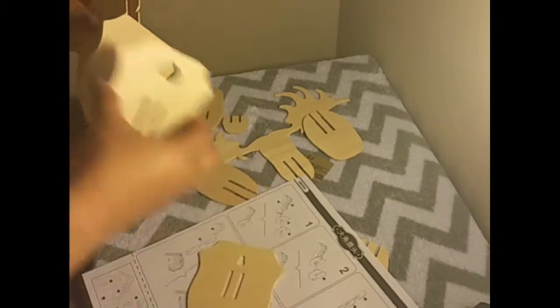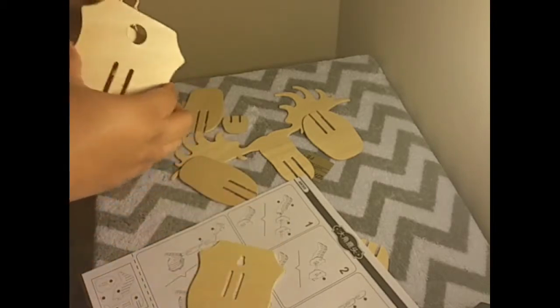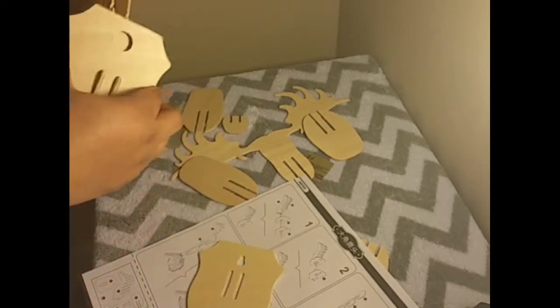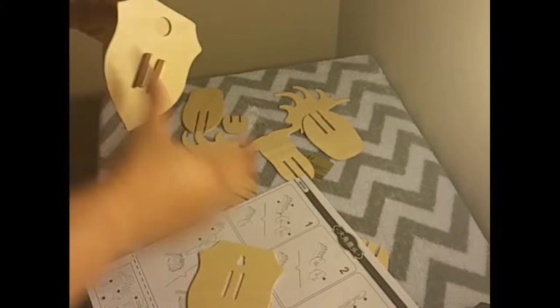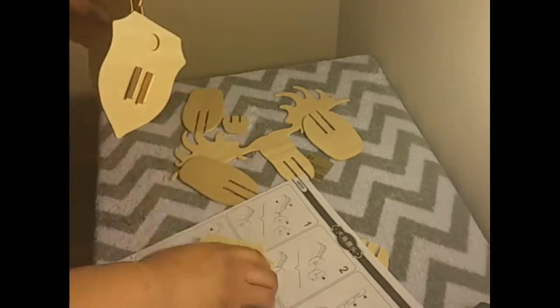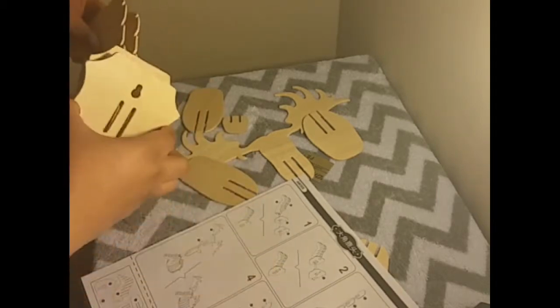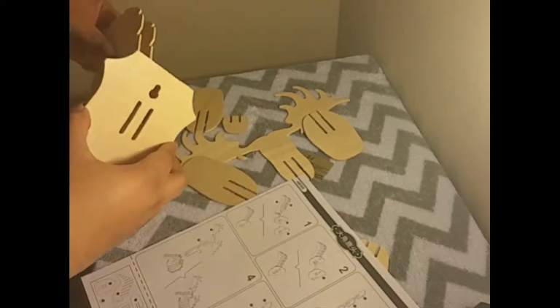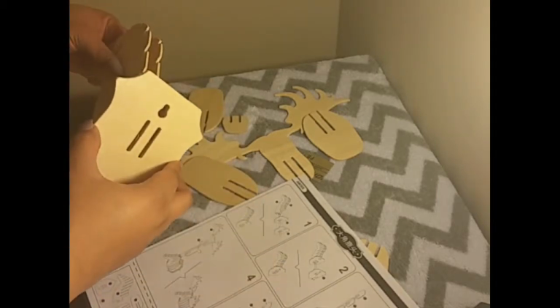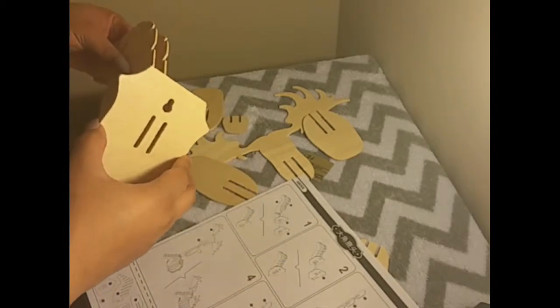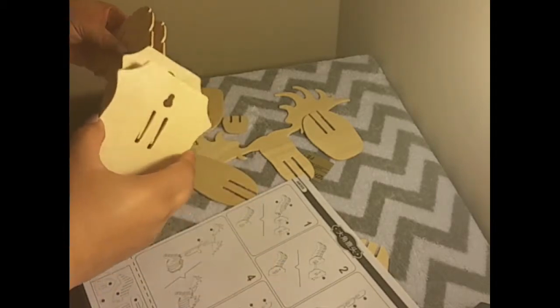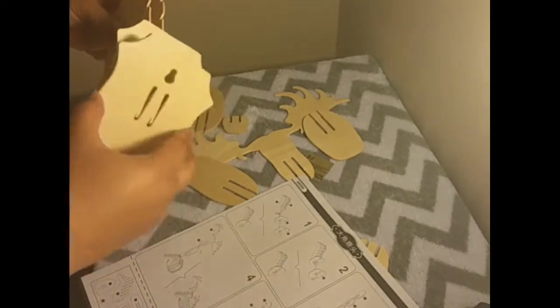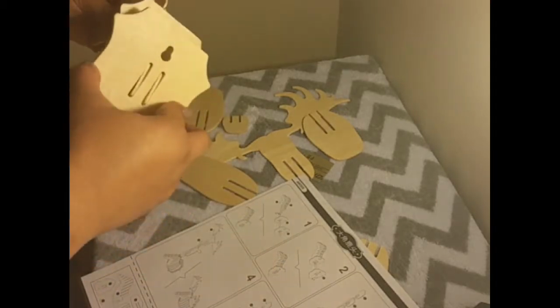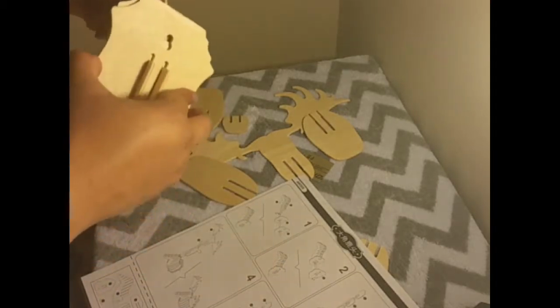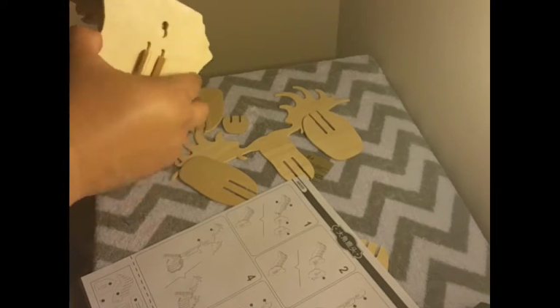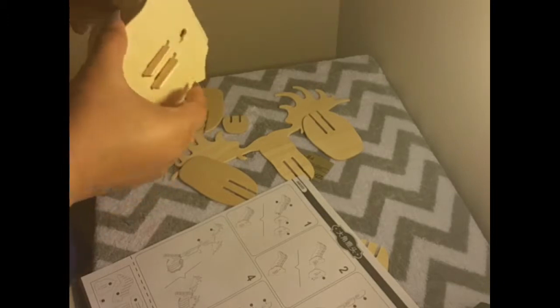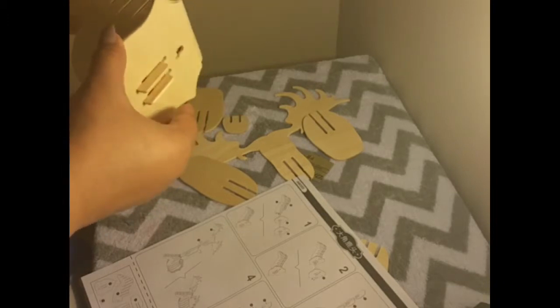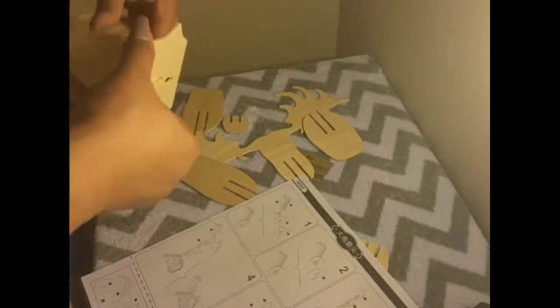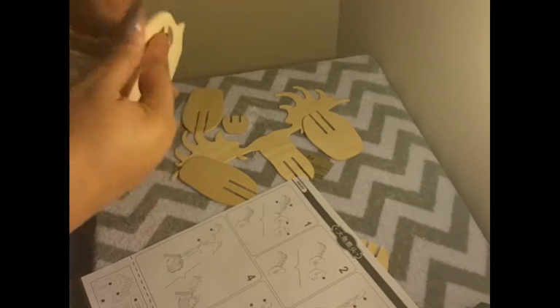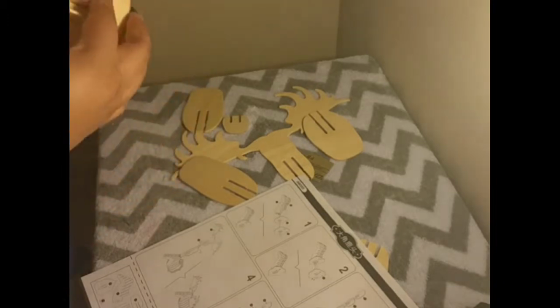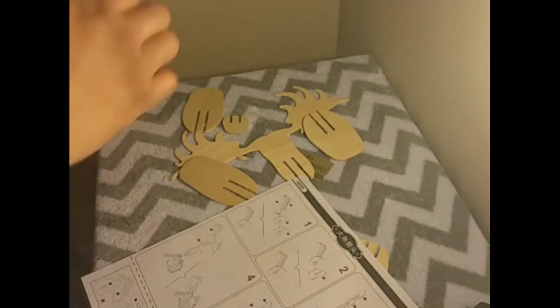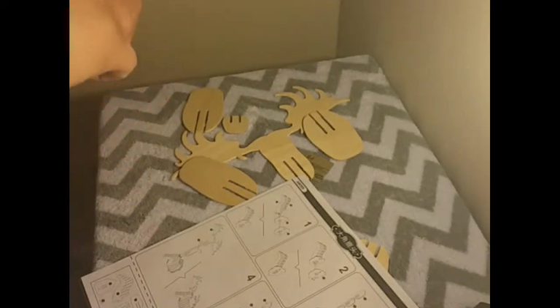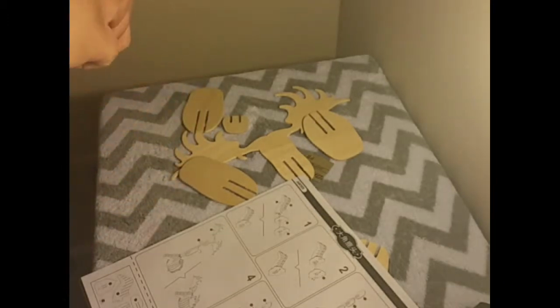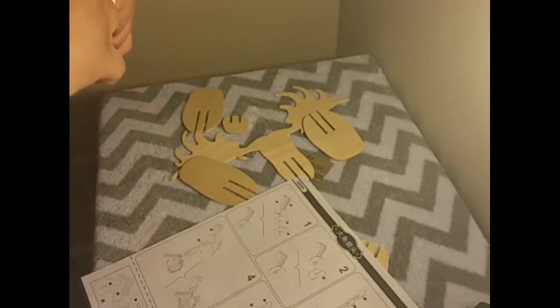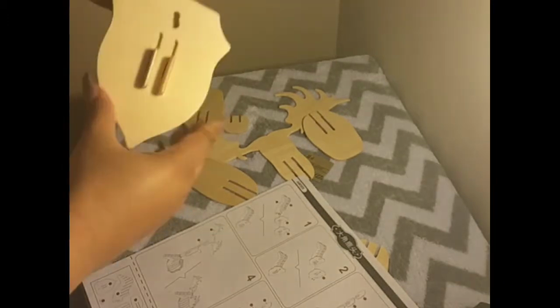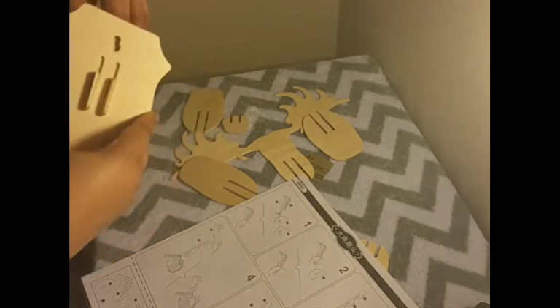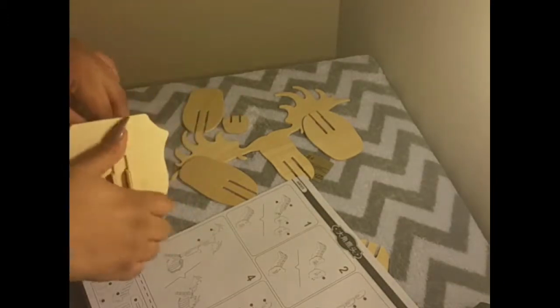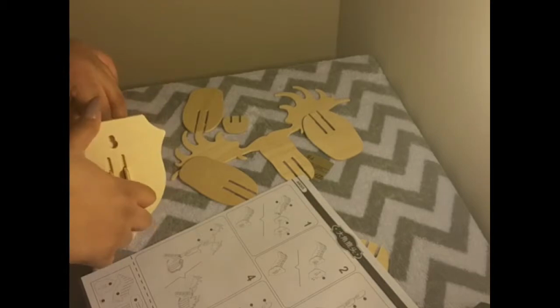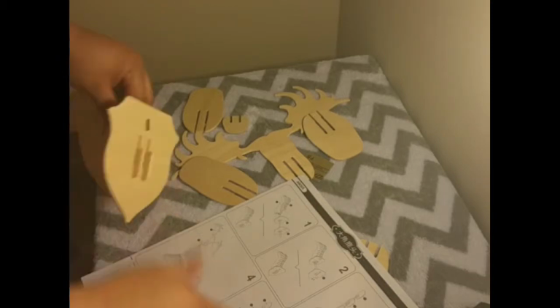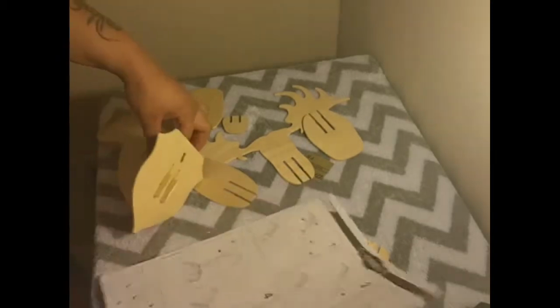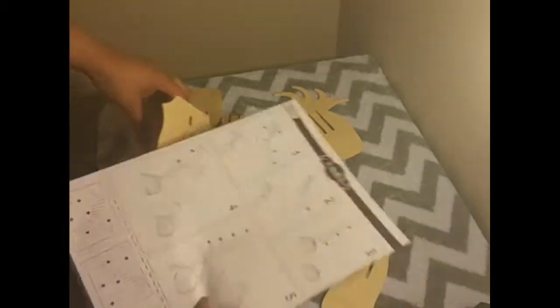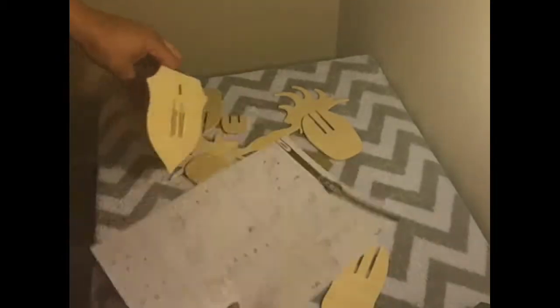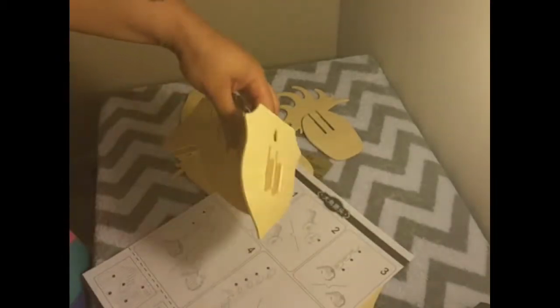I found that all the pieces were cut with great precision, which I greatly appreciated. I've had other puzzles like this, and when I'm taking them apart or out of the mold,